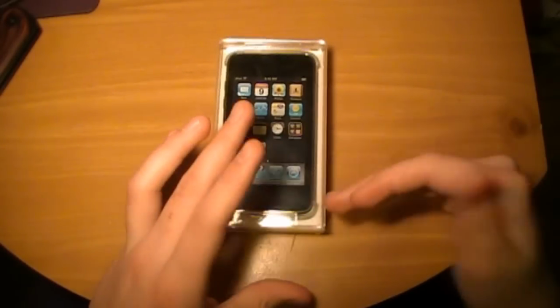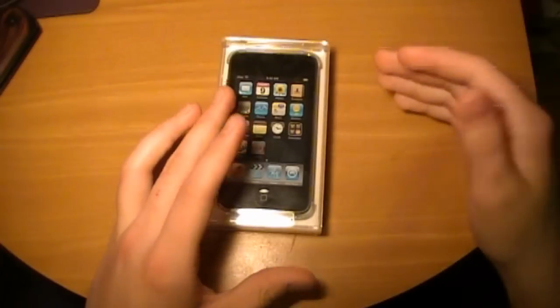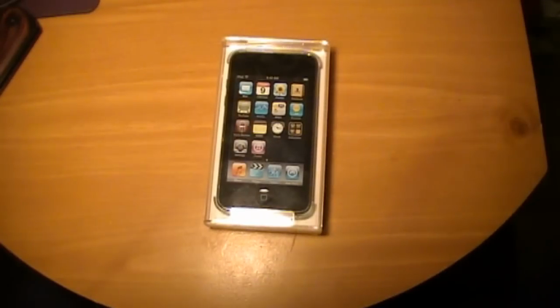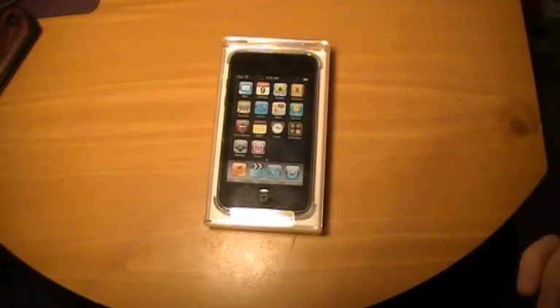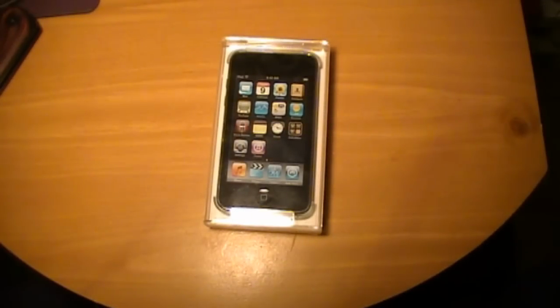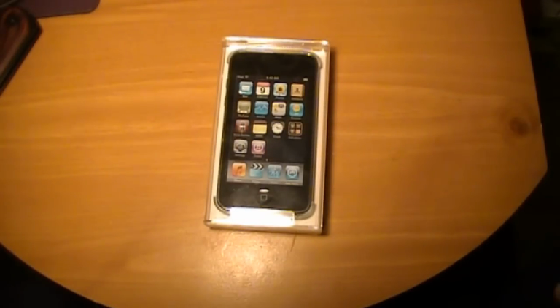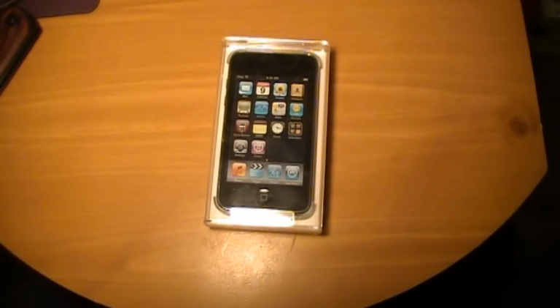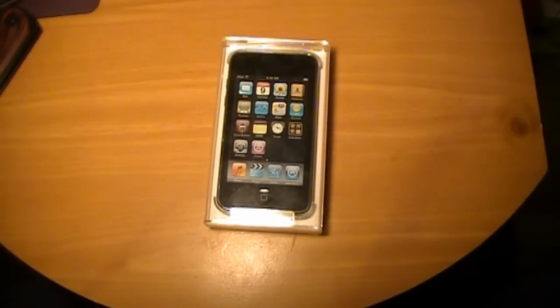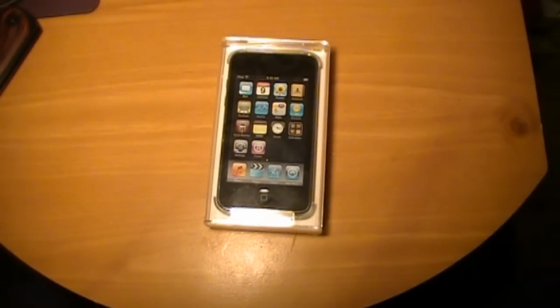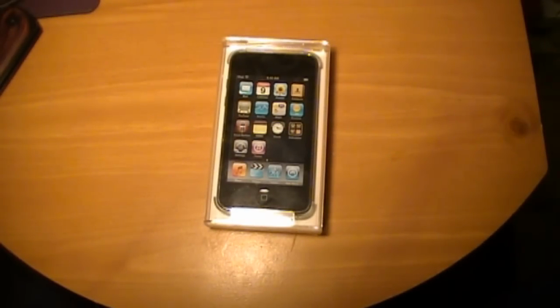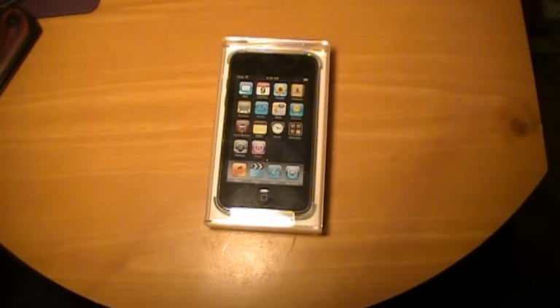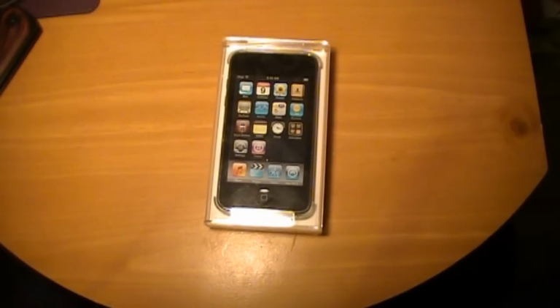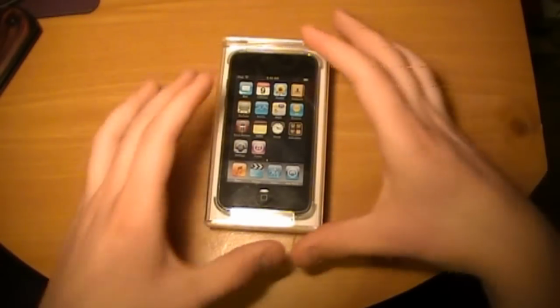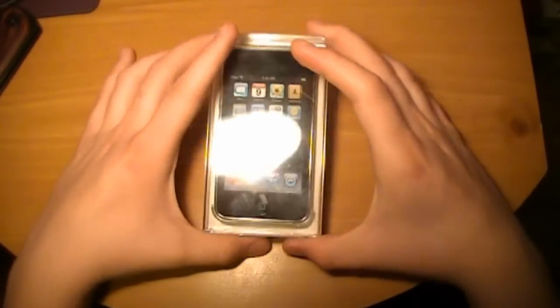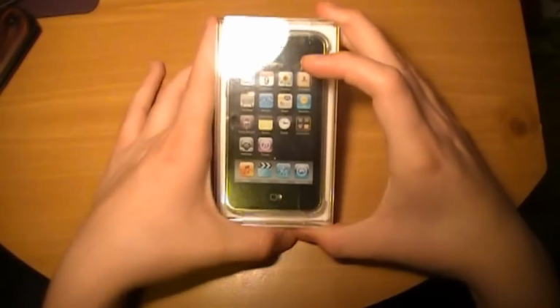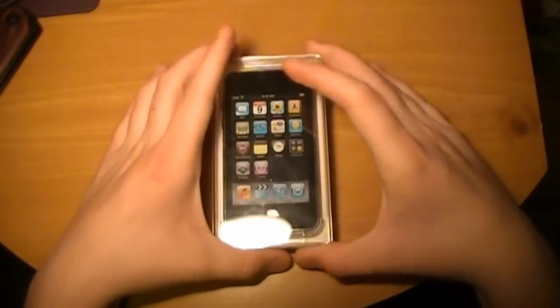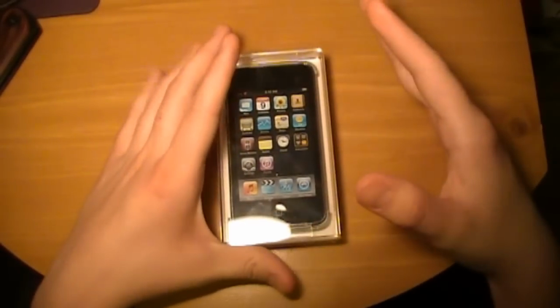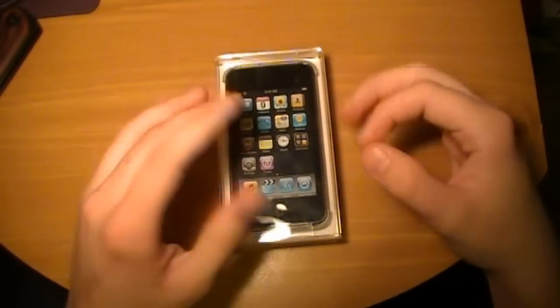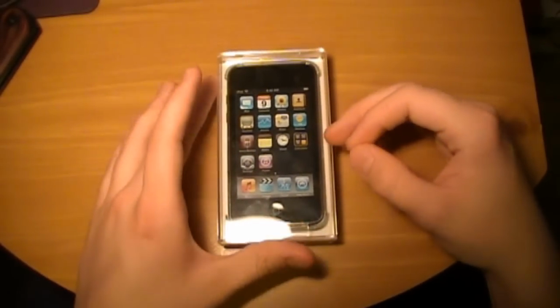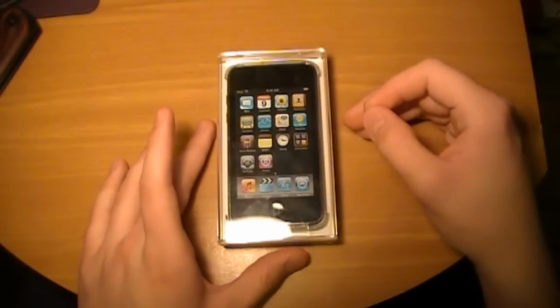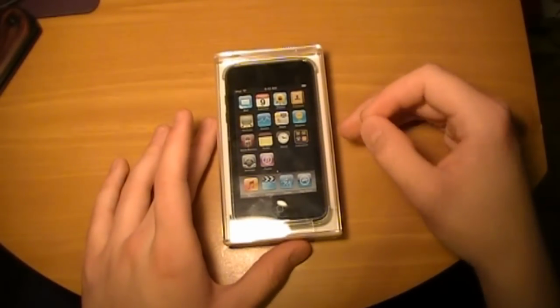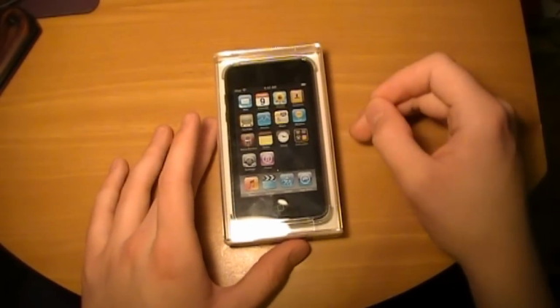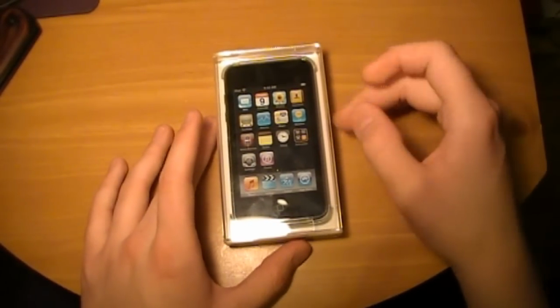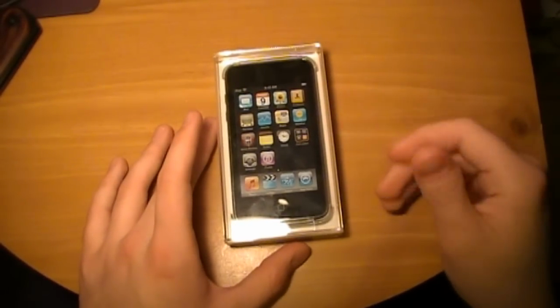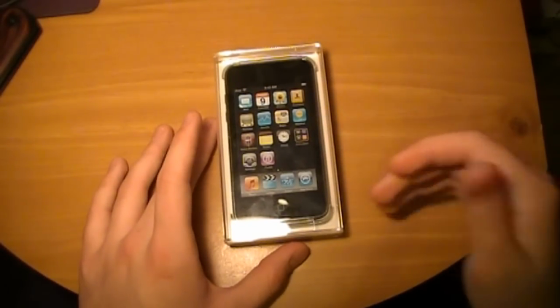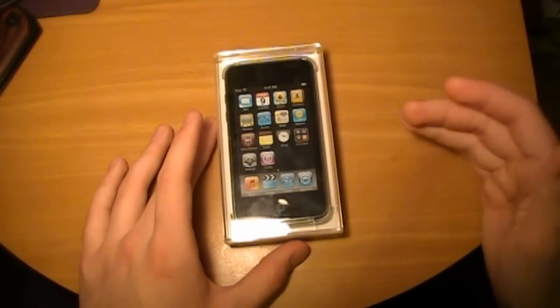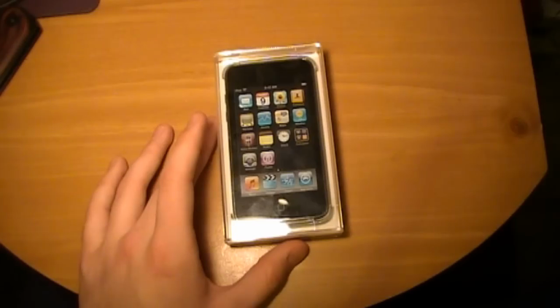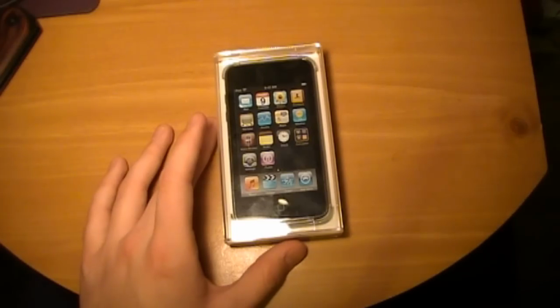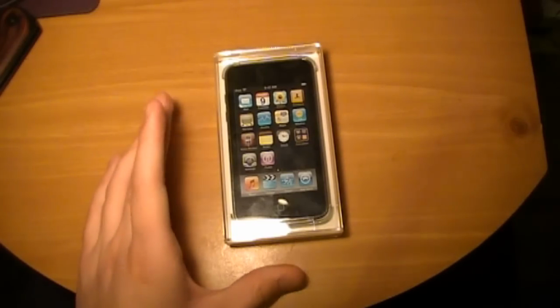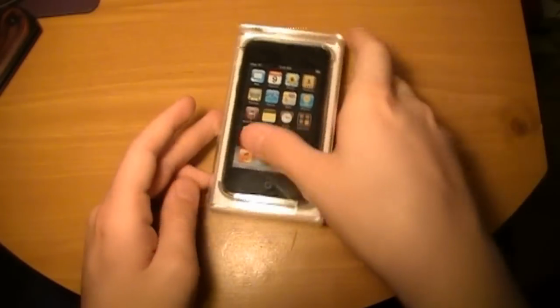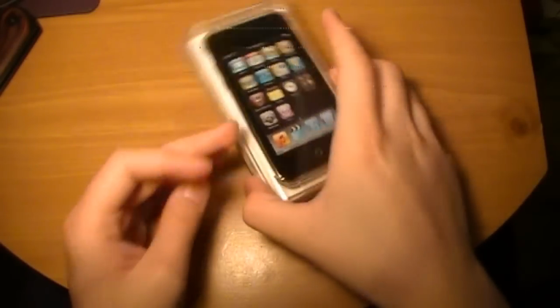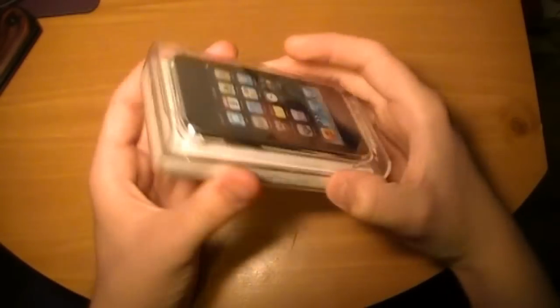I don't have an Apple store right near me, so I have to order it online, but I'm going to get here as fast as I can, just so you guys can get a first look at it. So if you want to subscribe right now, I promise you I'm getting the fourth gen the second it comes out because I have a job now and I can afford it. So let's get into an unboxing of this.